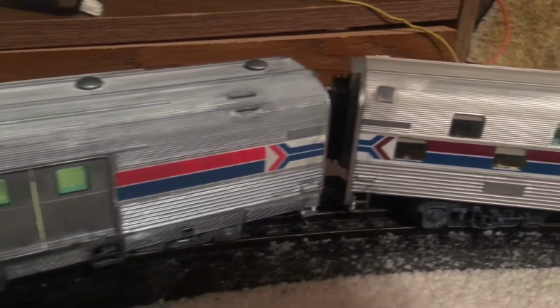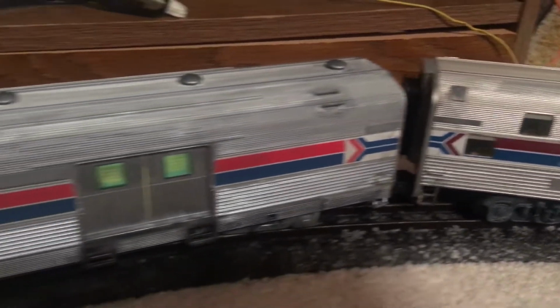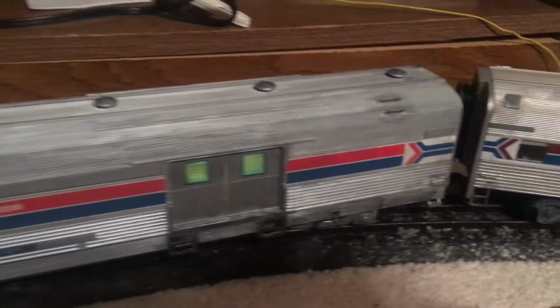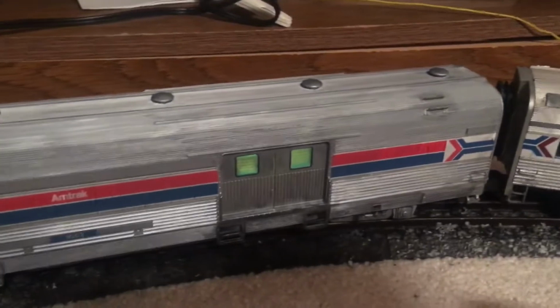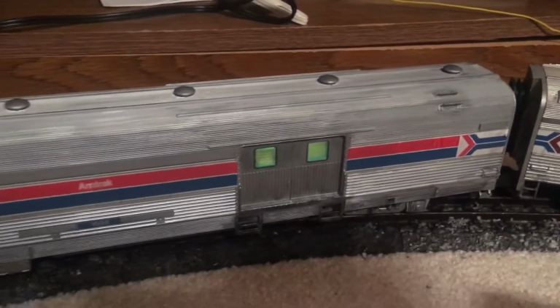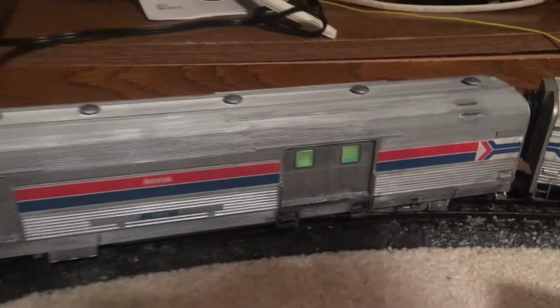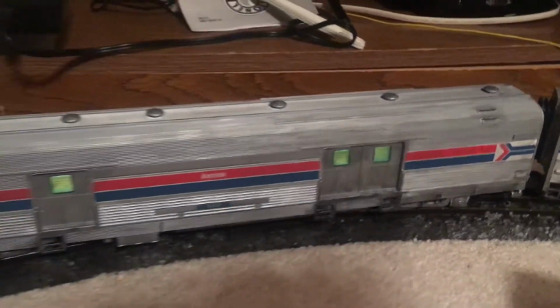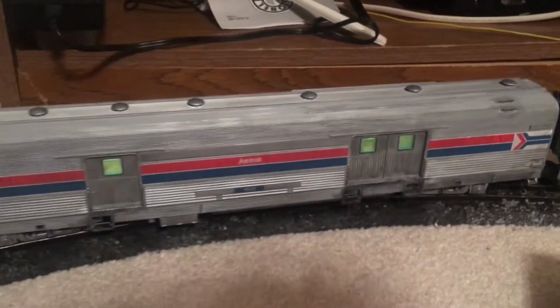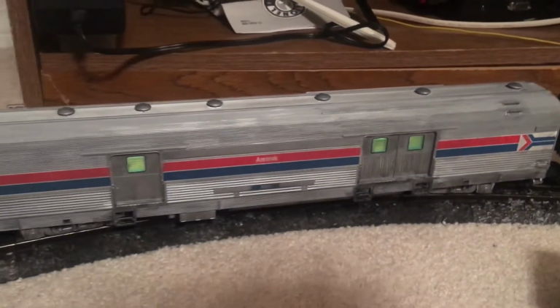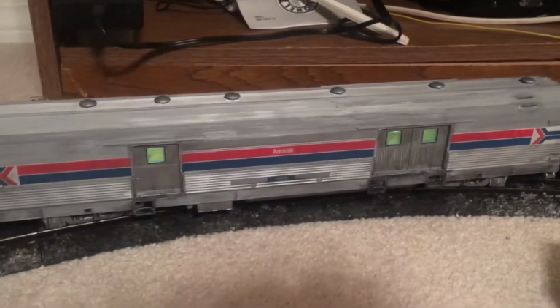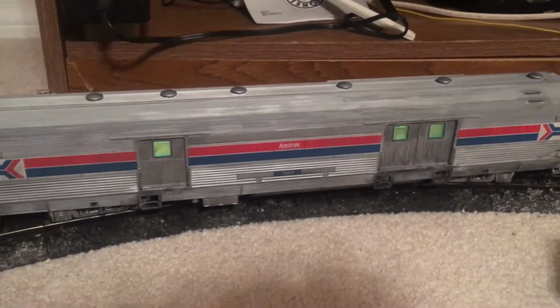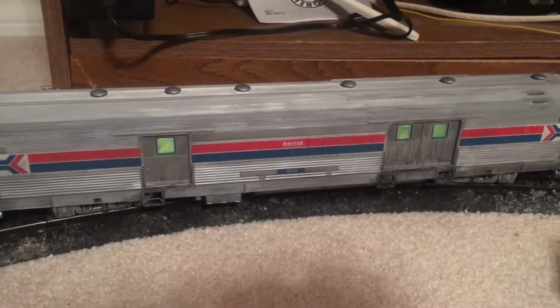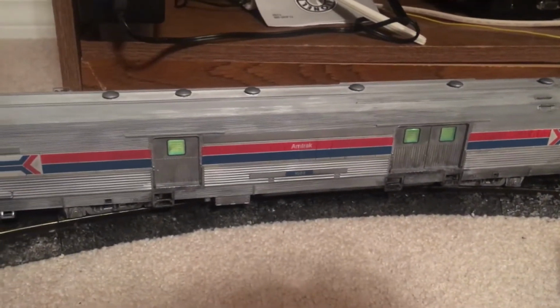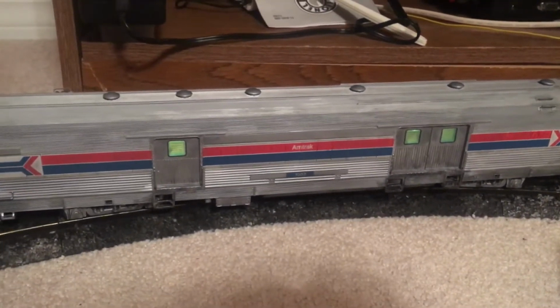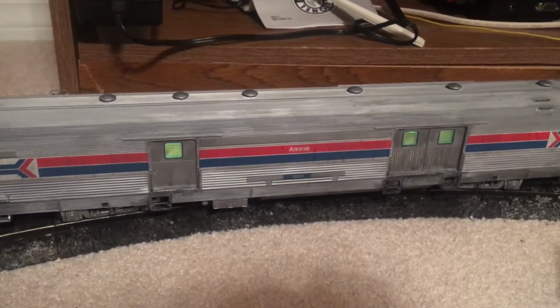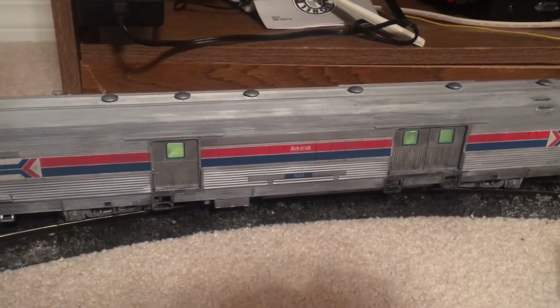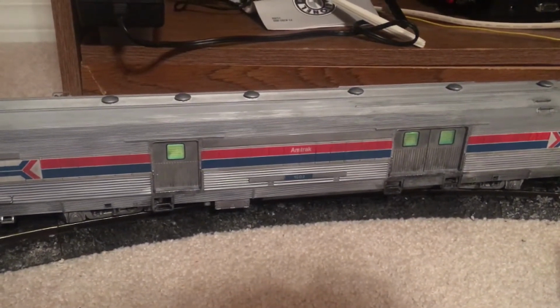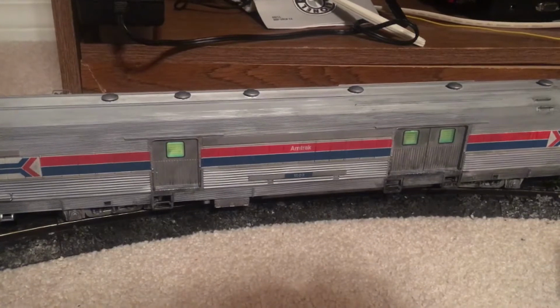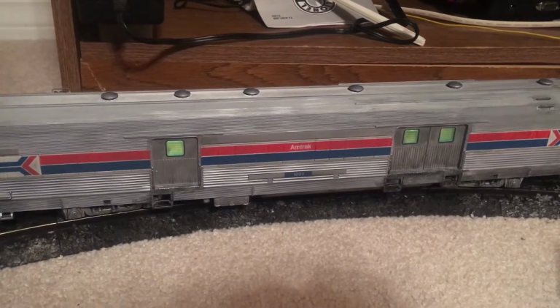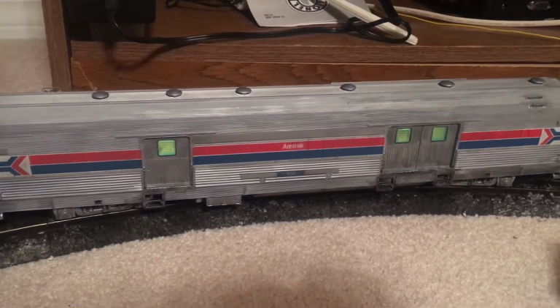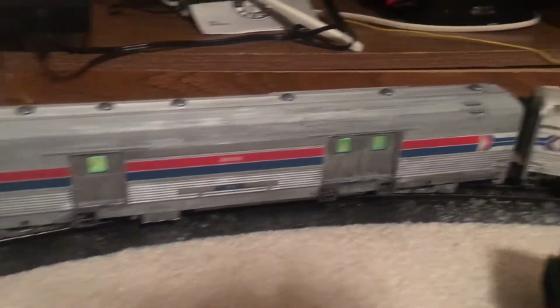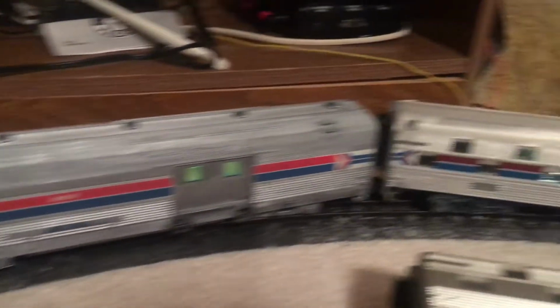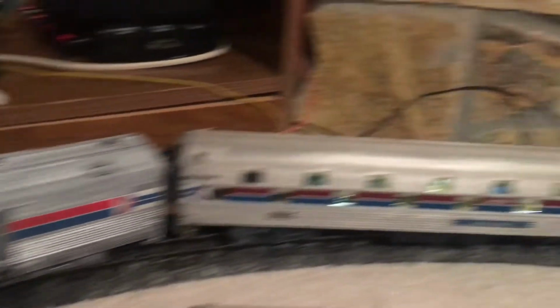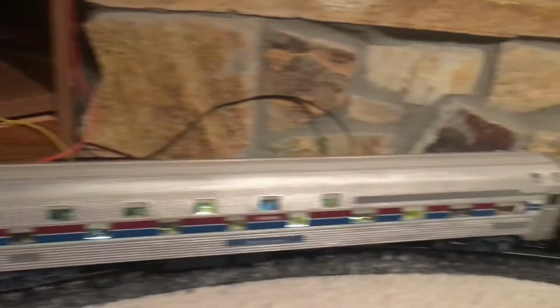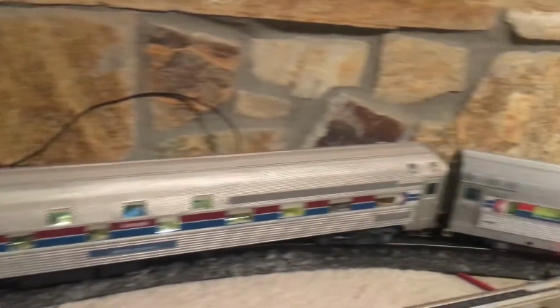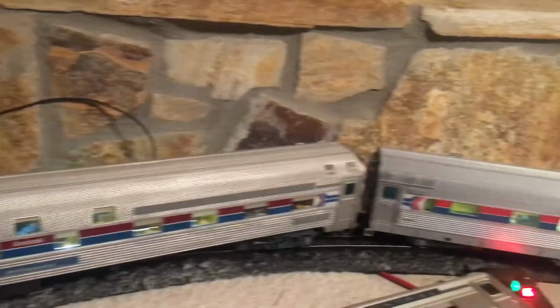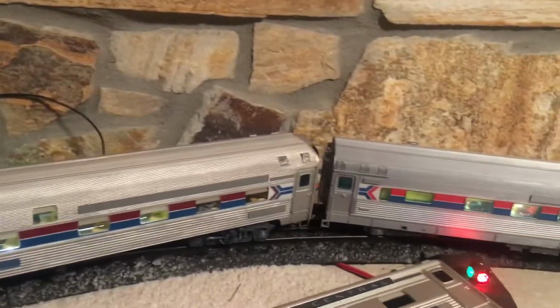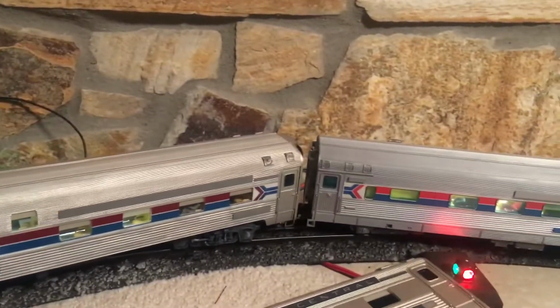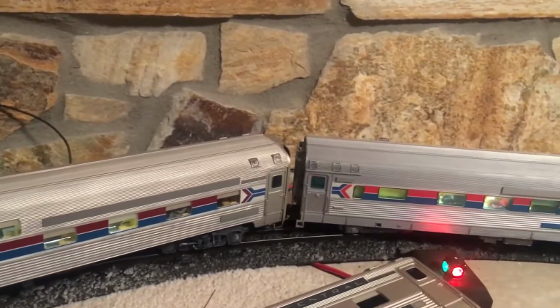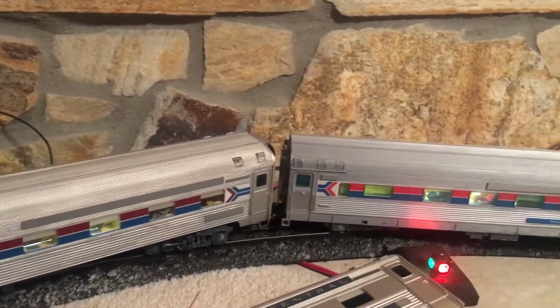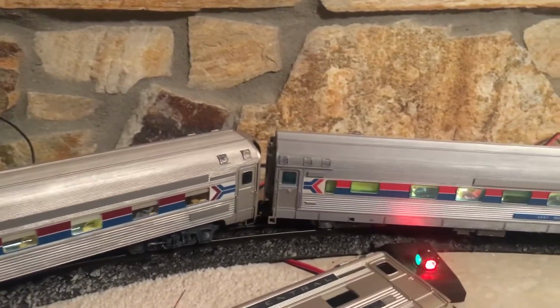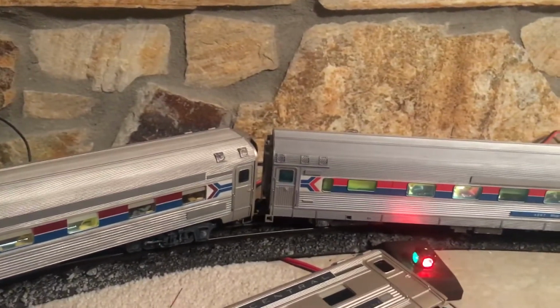Here's the Atlas O baggage car — one of two of them. I finished weathering those as well. And then there's the coach.